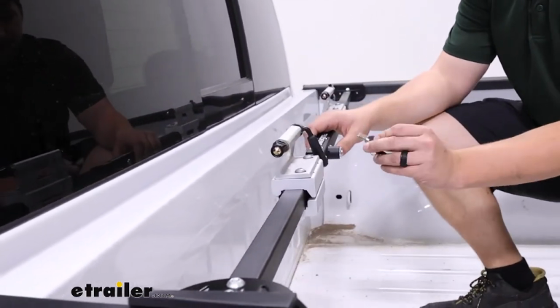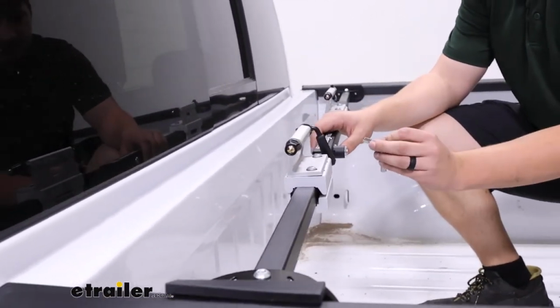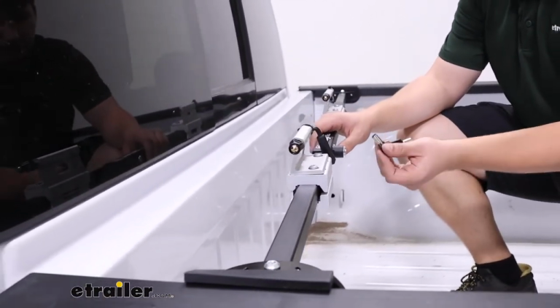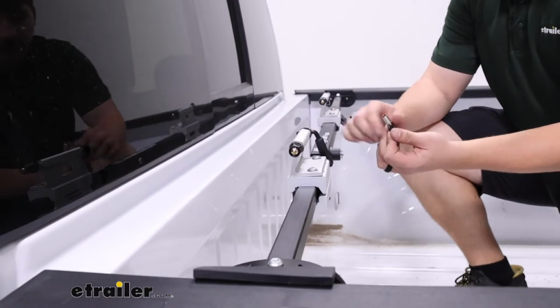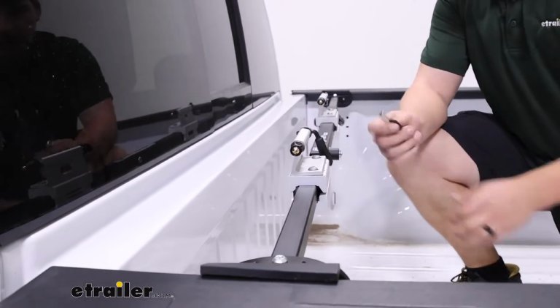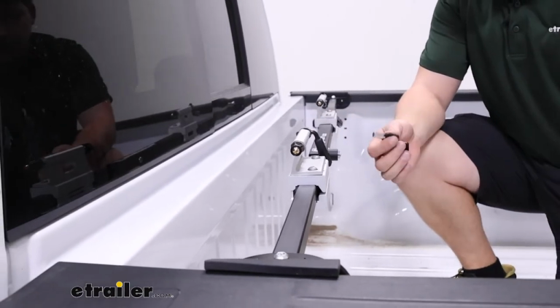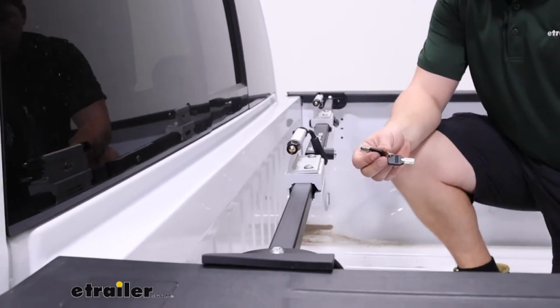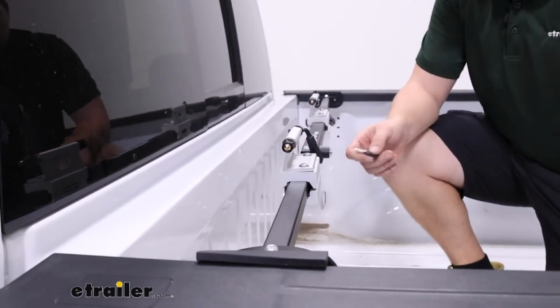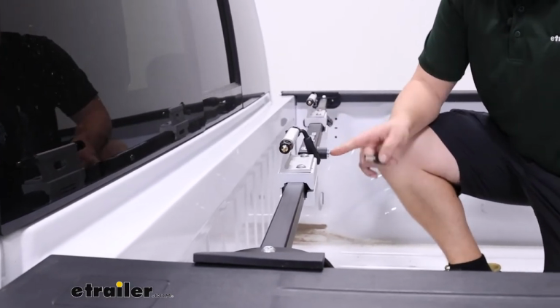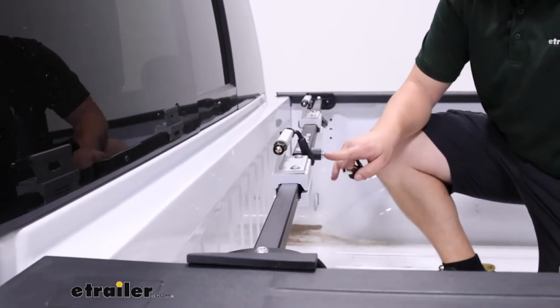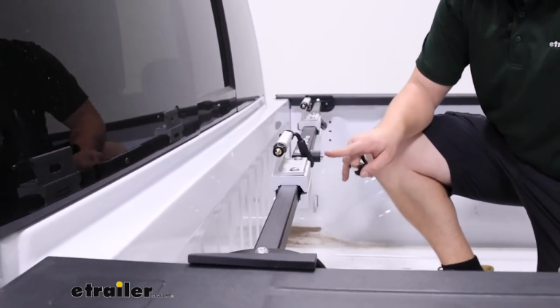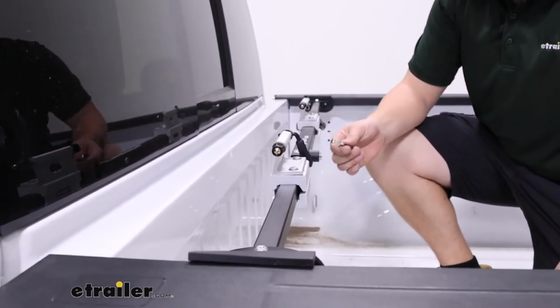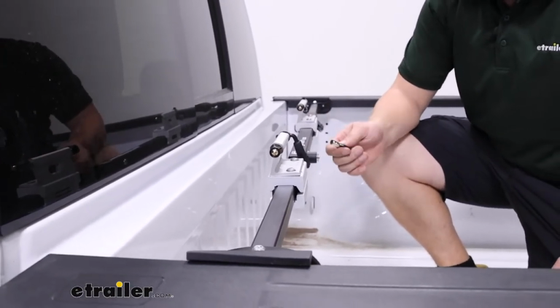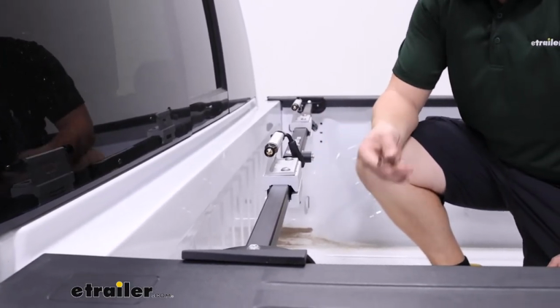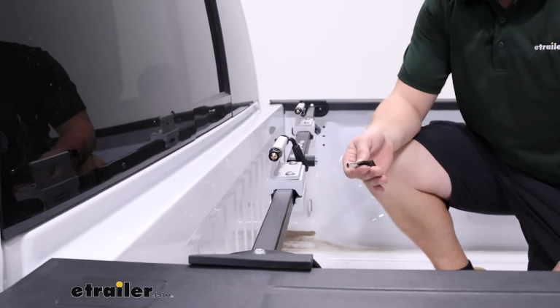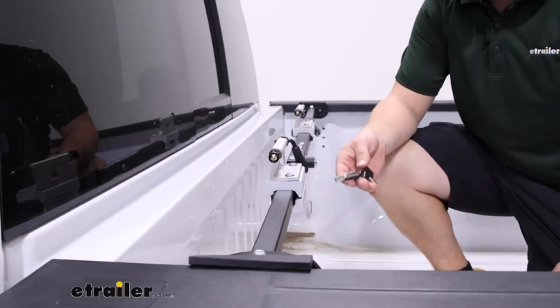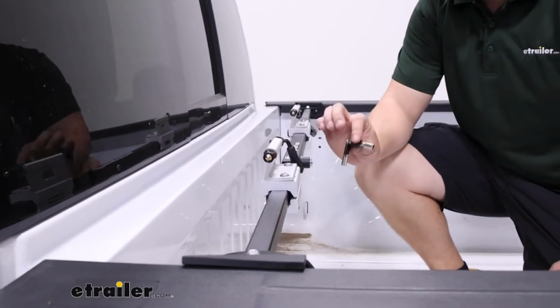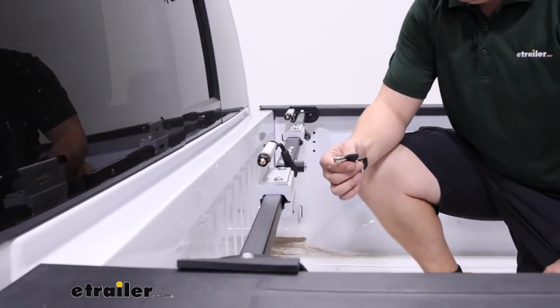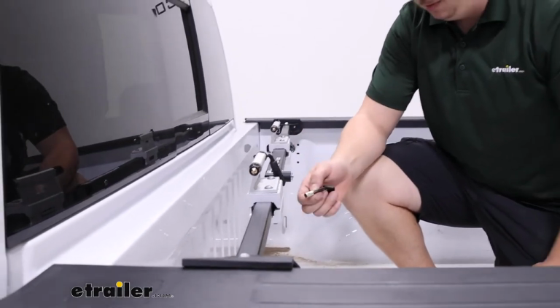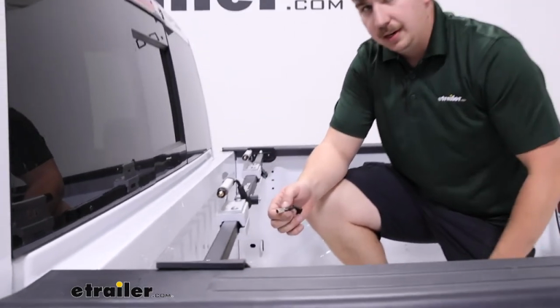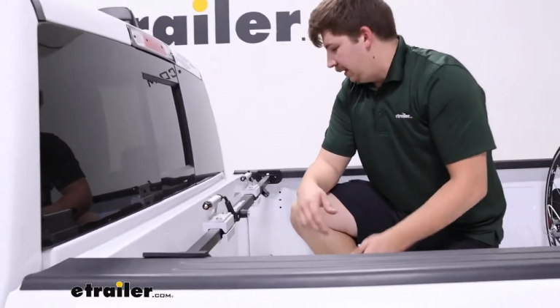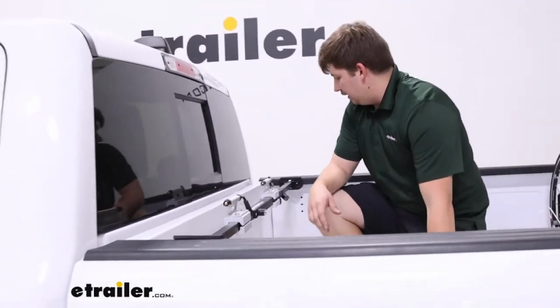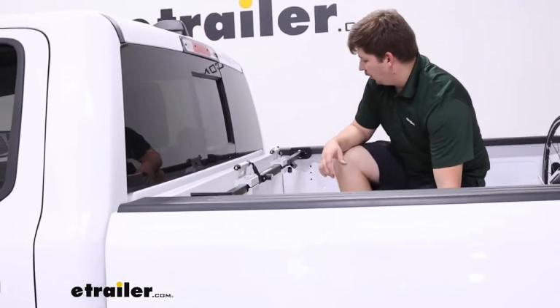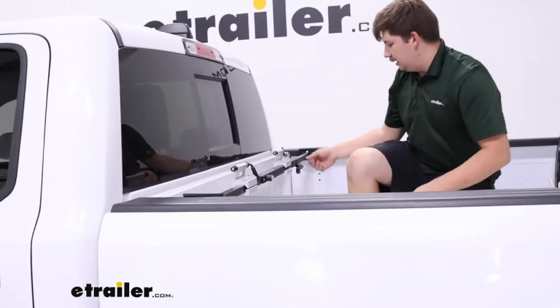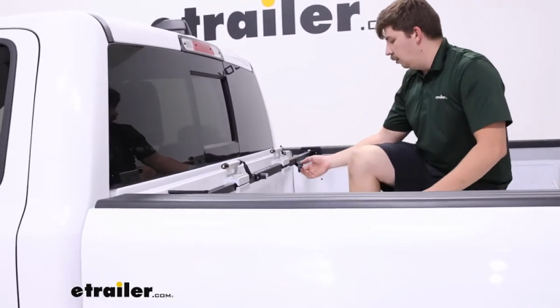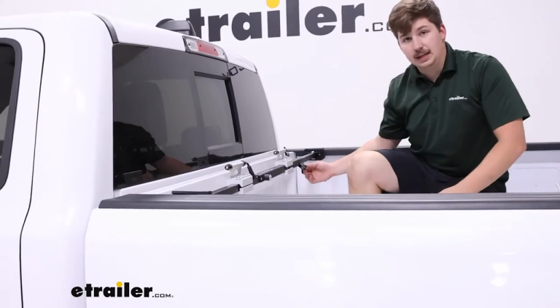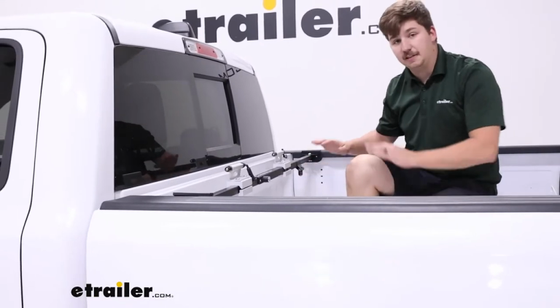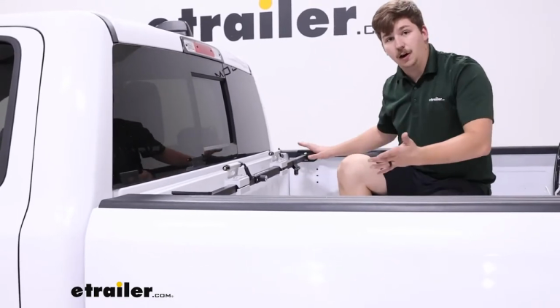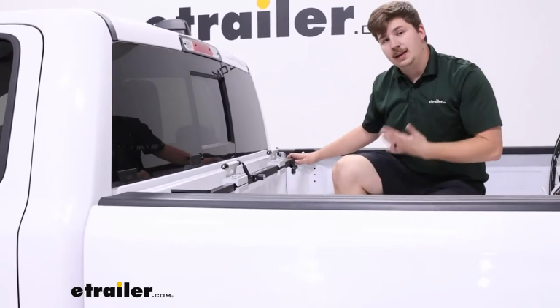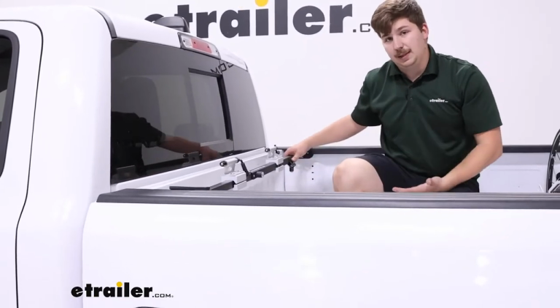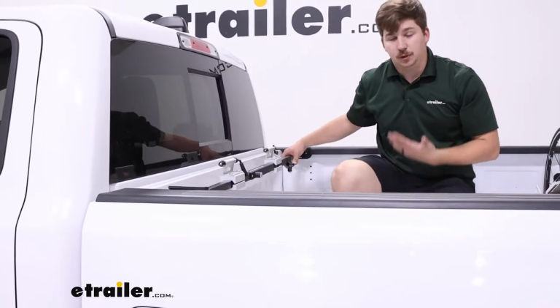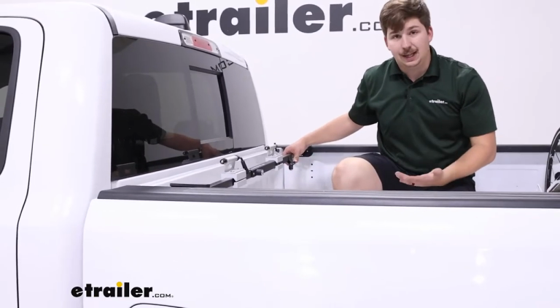The keys it comes with are pretty good quality. This type of lock core is more difficult to pick — not pick proof, but it will help with security. And this part over here, where we can expand the arm, can be locked up with a padlock.